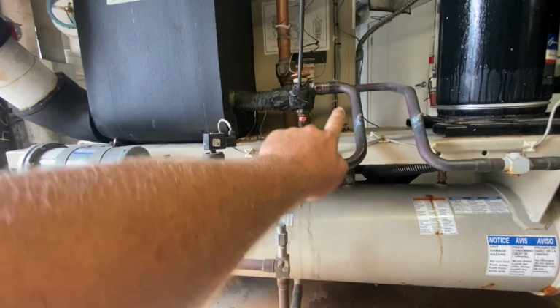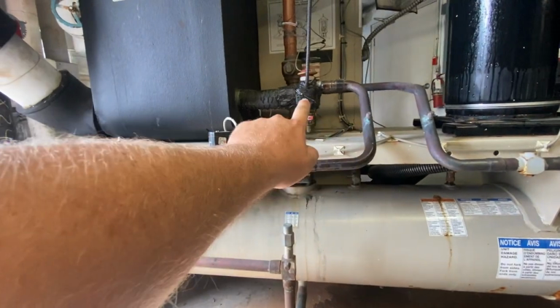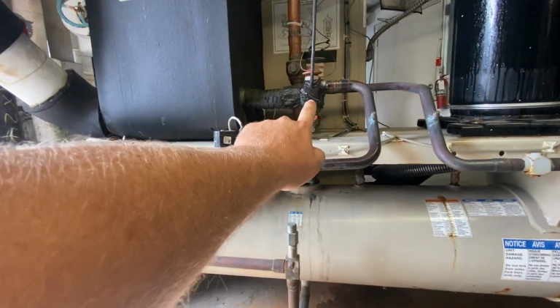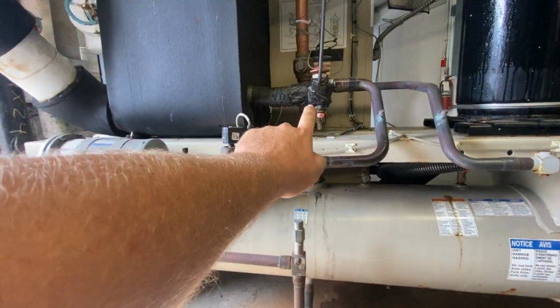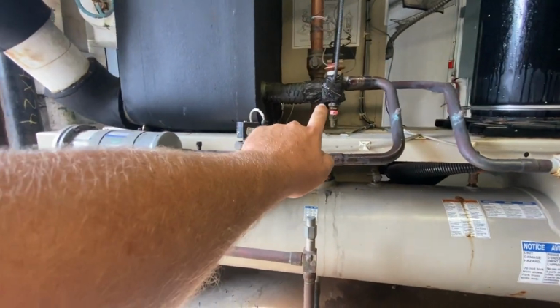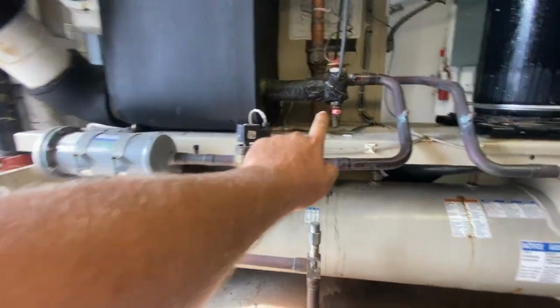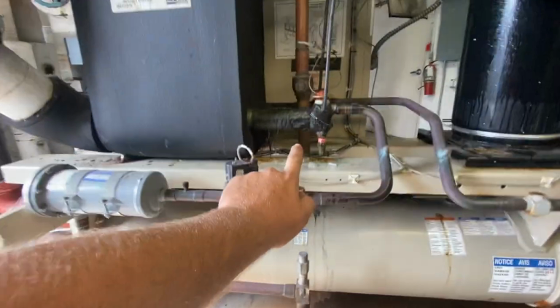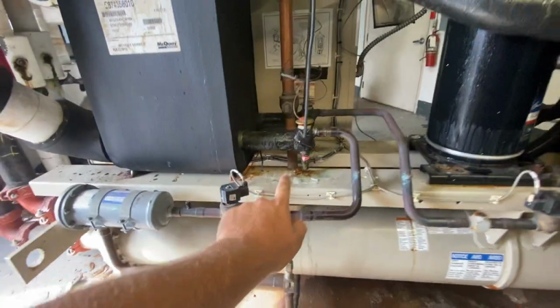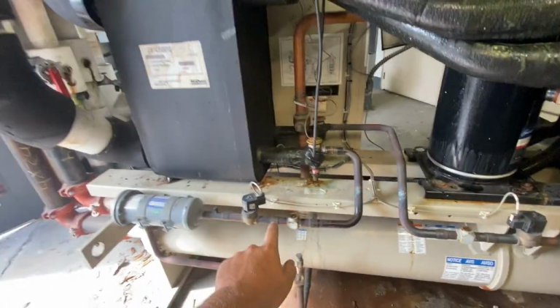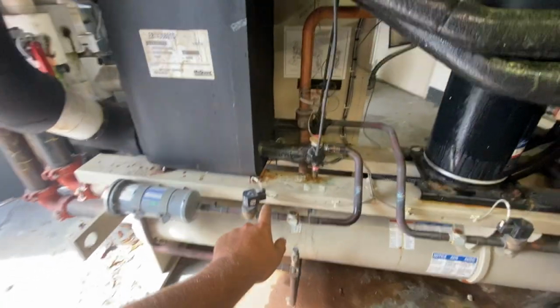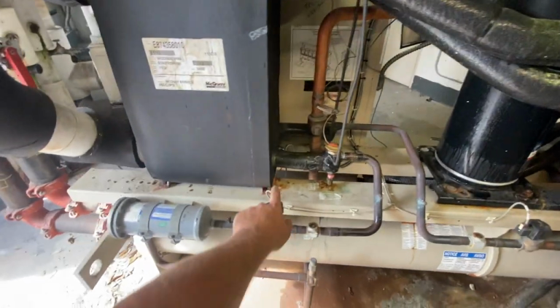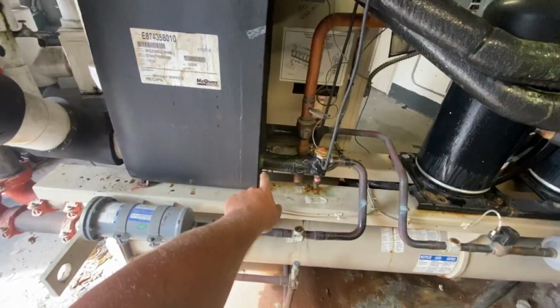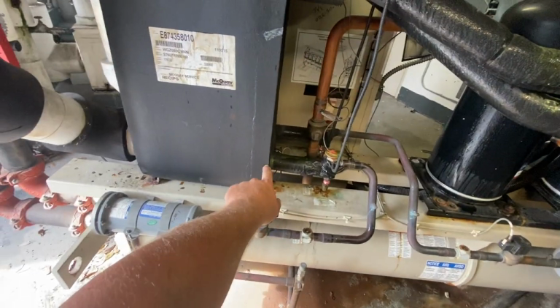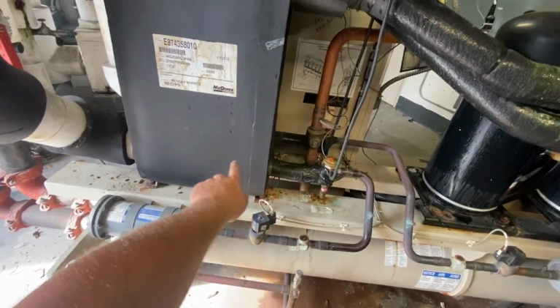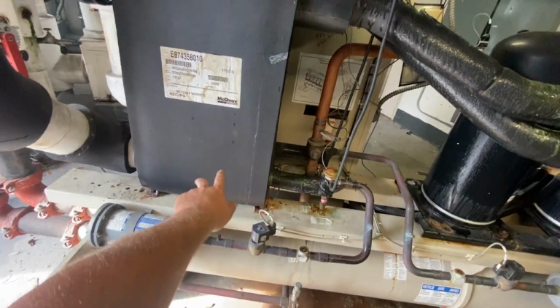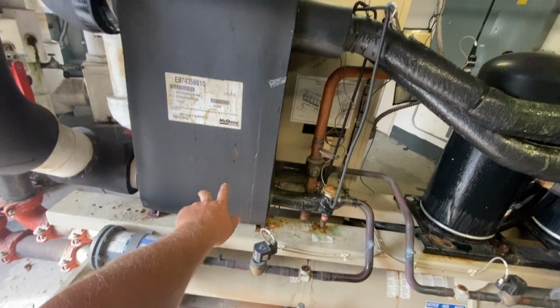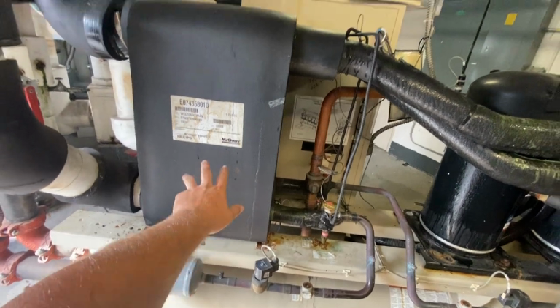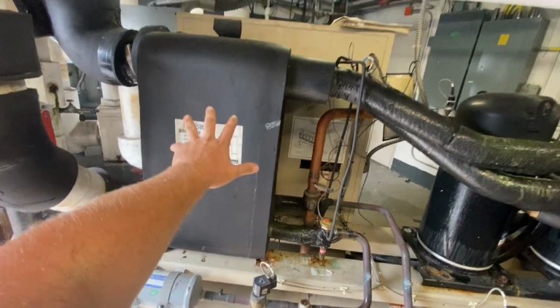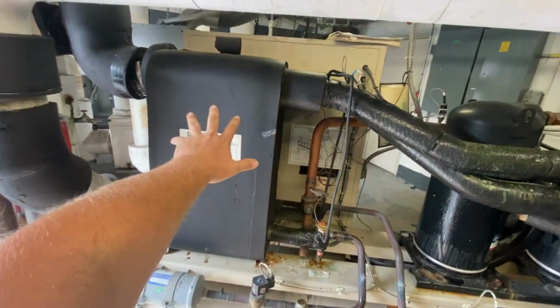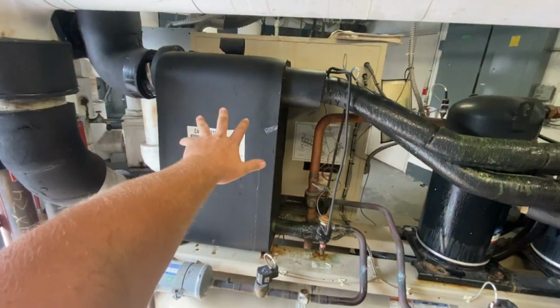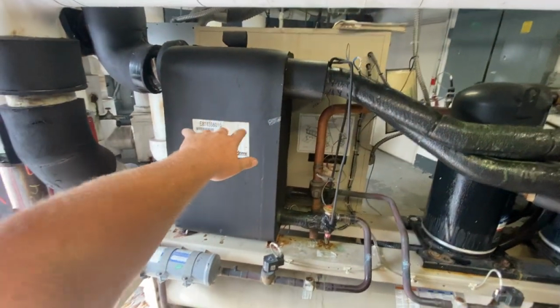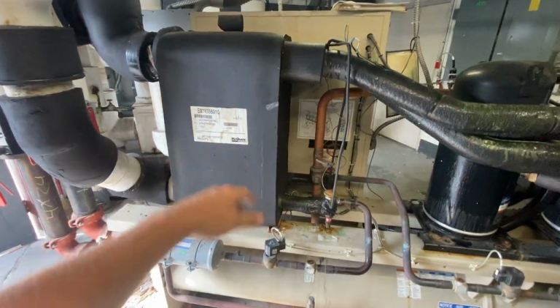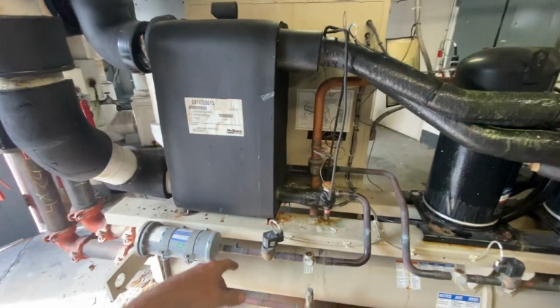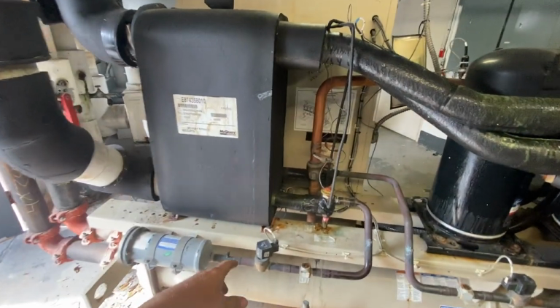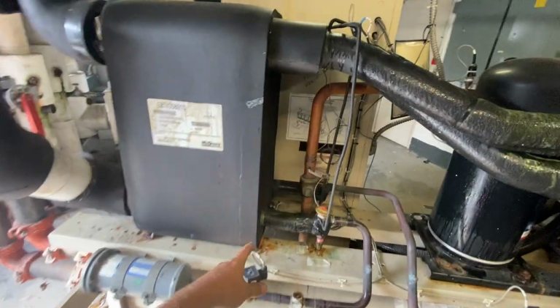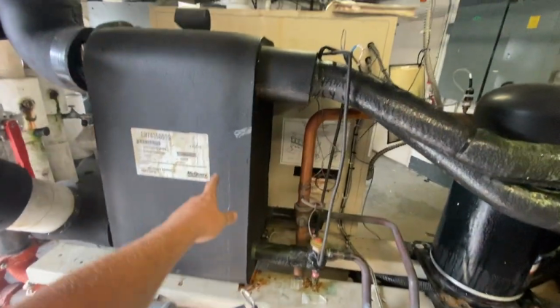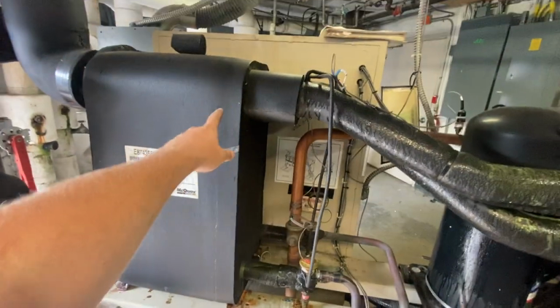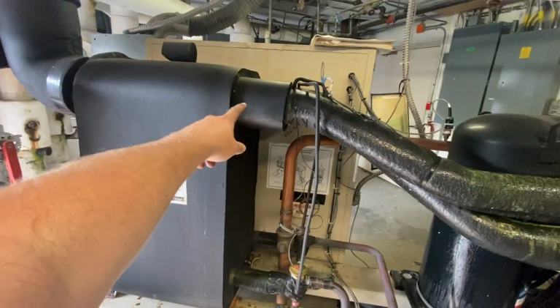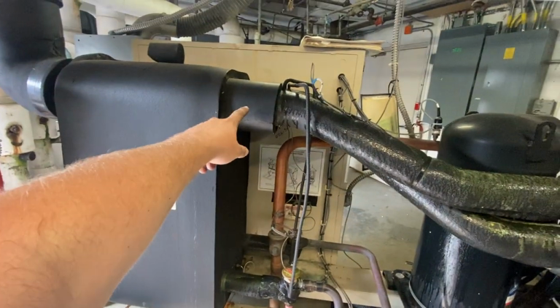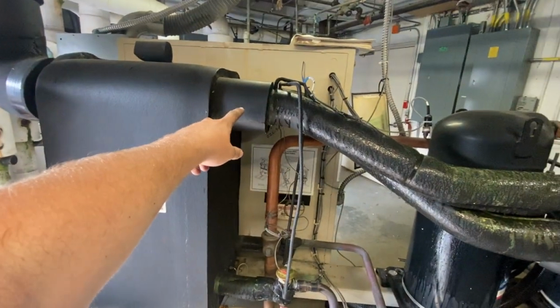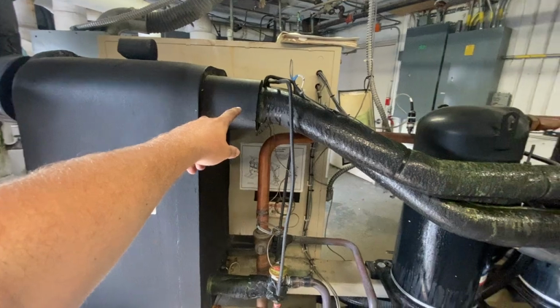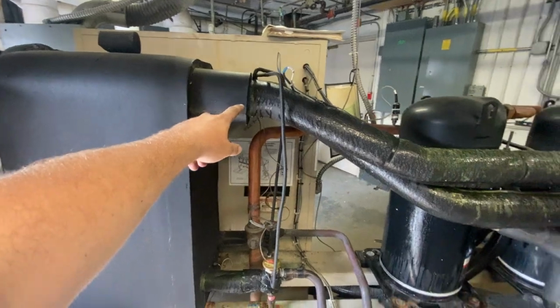Then it goes into your TXV. And this here is your evaporator — that's why it's insulated. And then here's your suction line coming up.